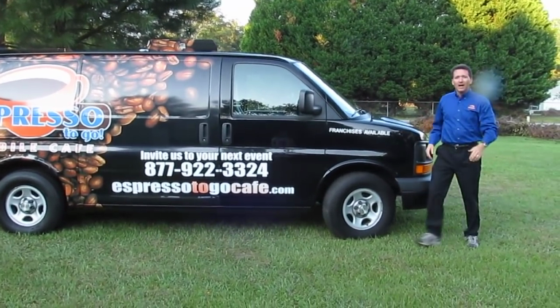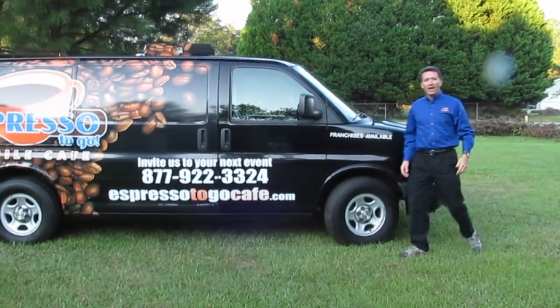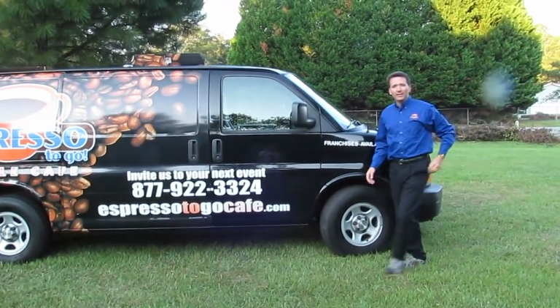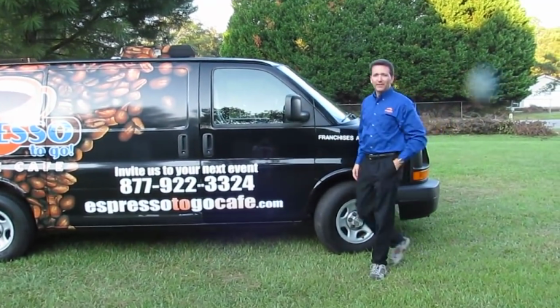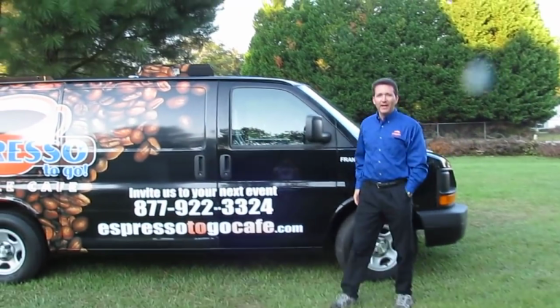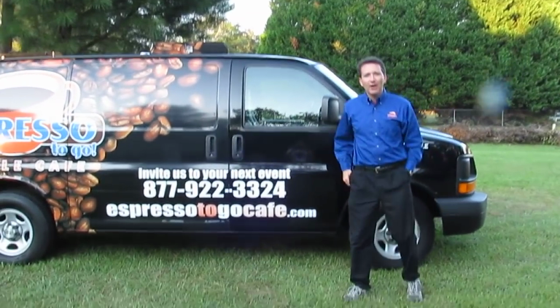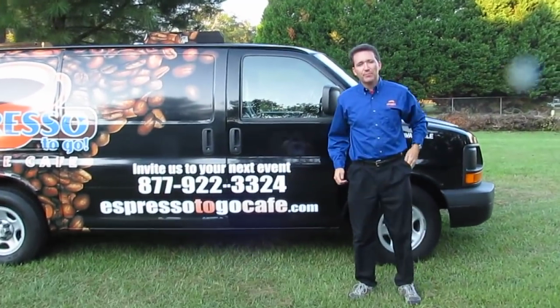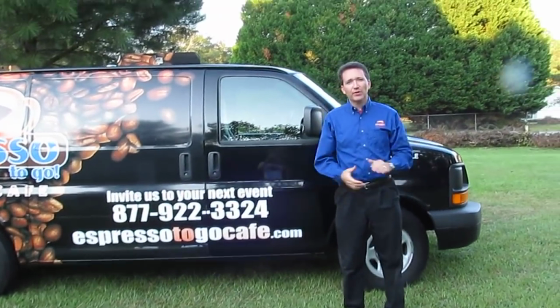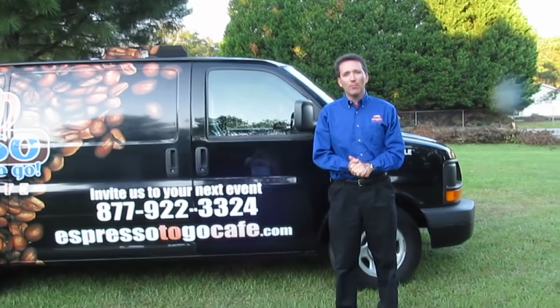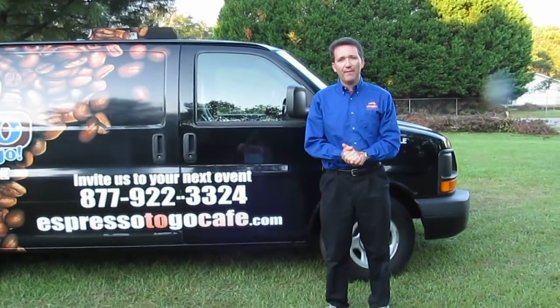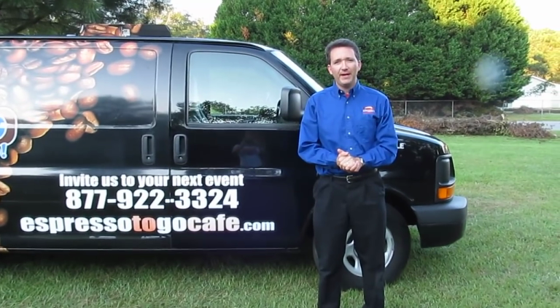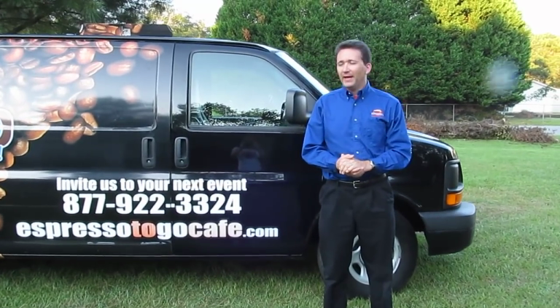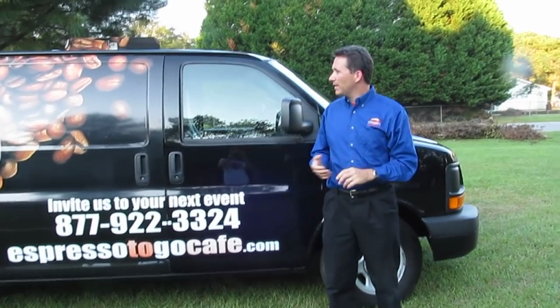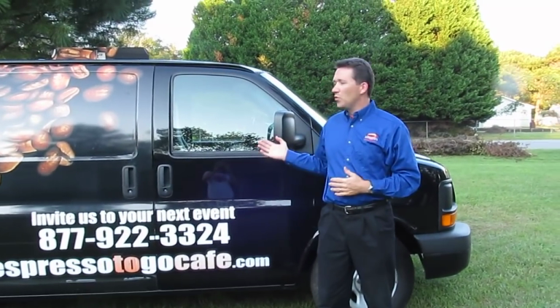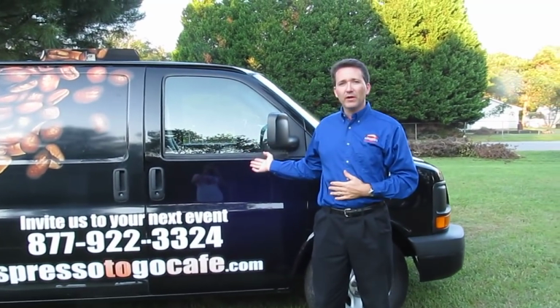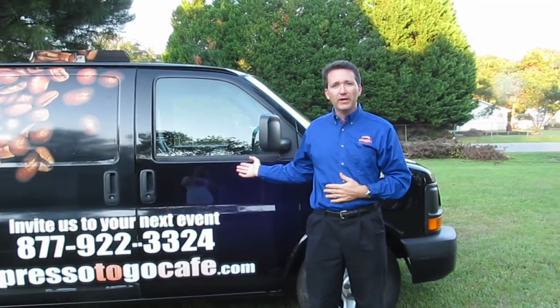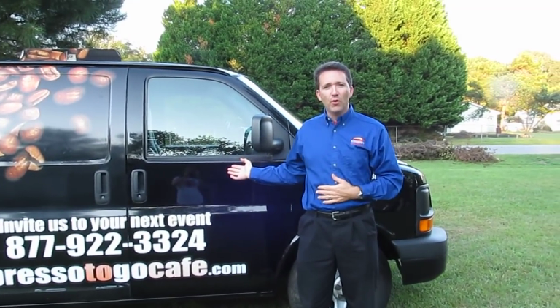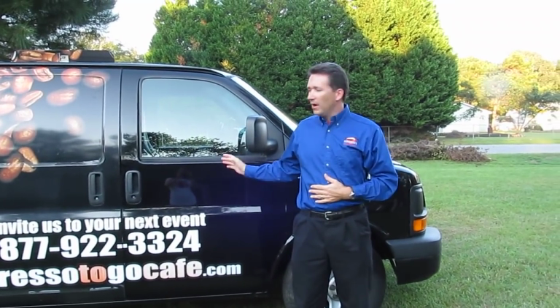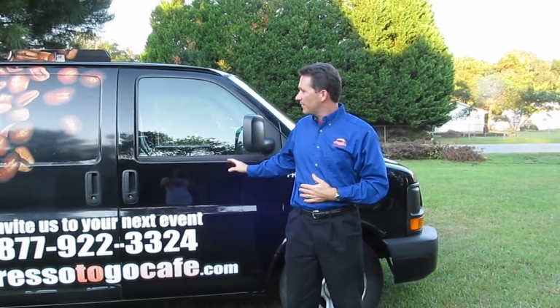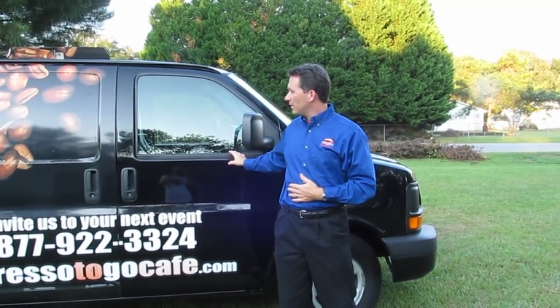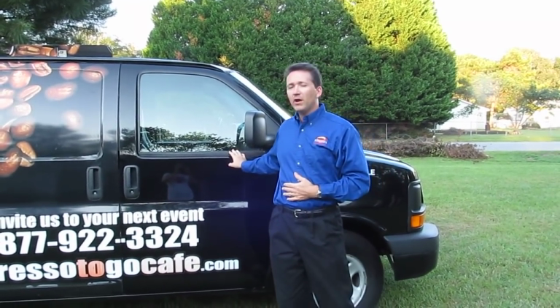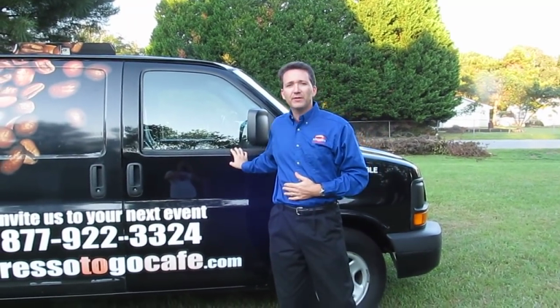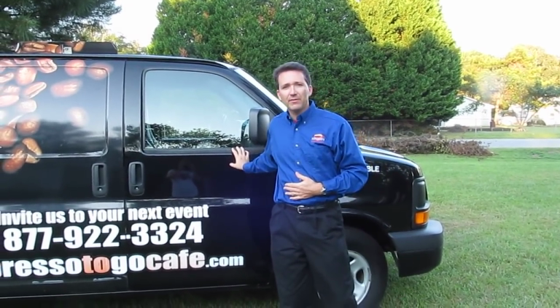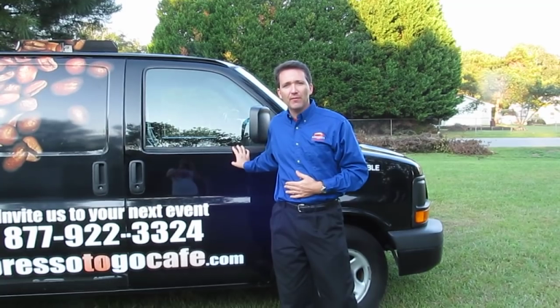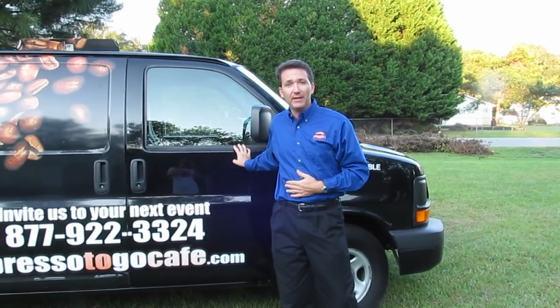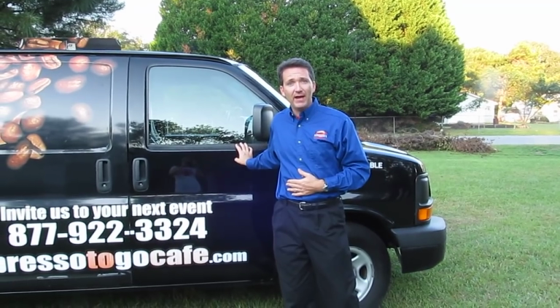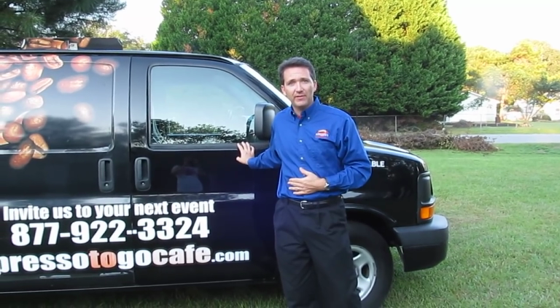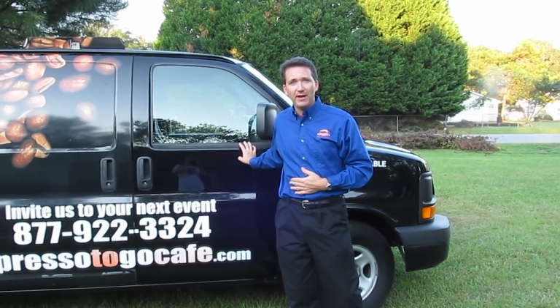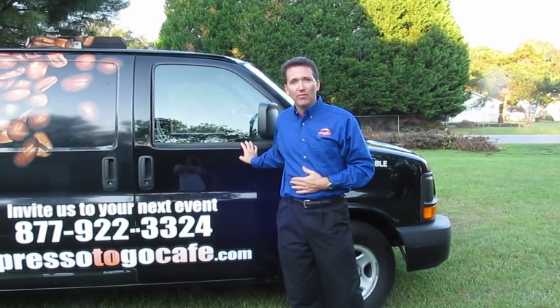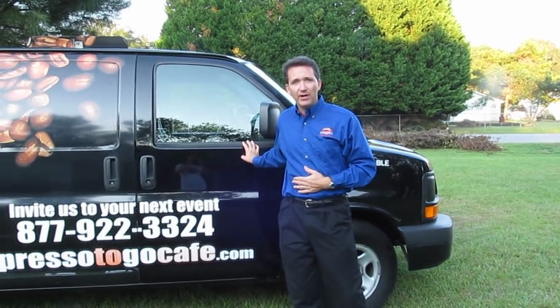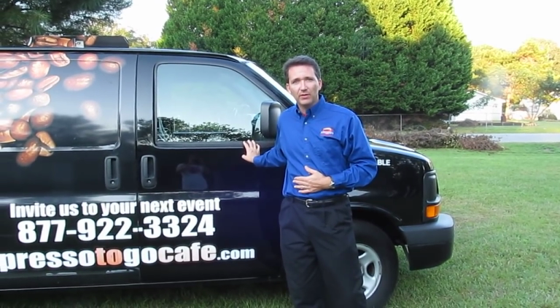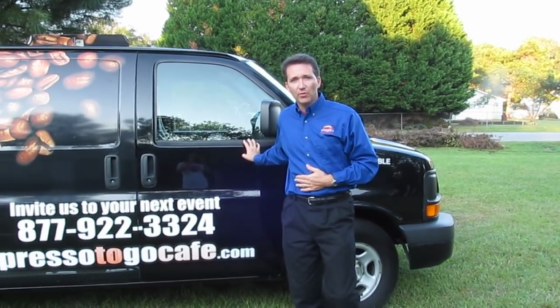Hi, I'm Mike Judson. I own Espresso2Go Mobile Cafe and I want to give you a really quick tour of this nearly $100,000 van that we had custom made right here in middle Georgia.